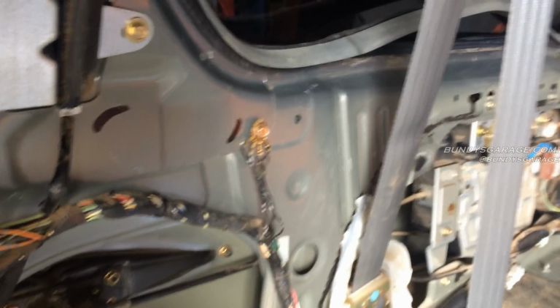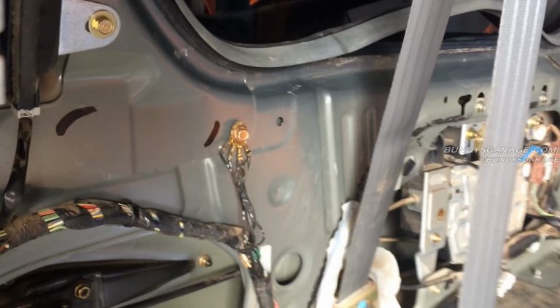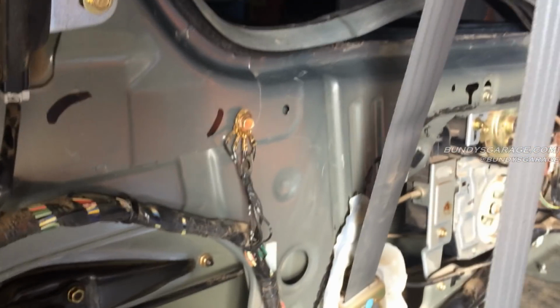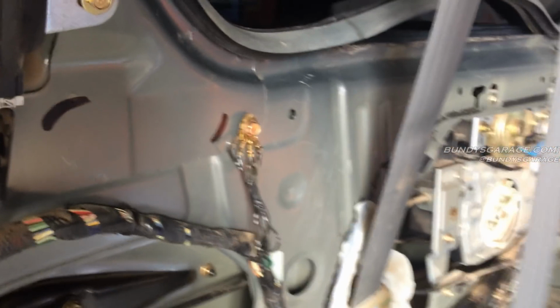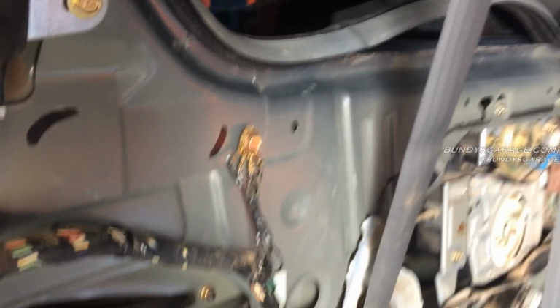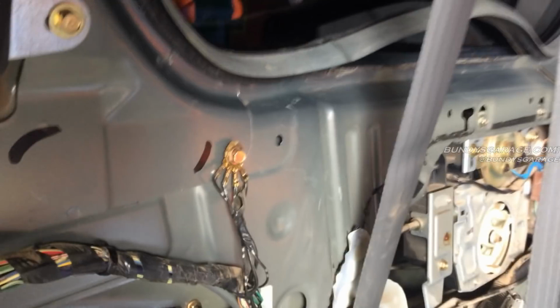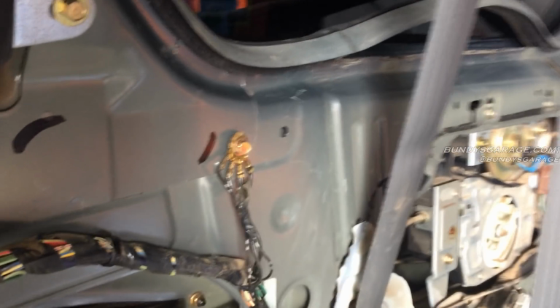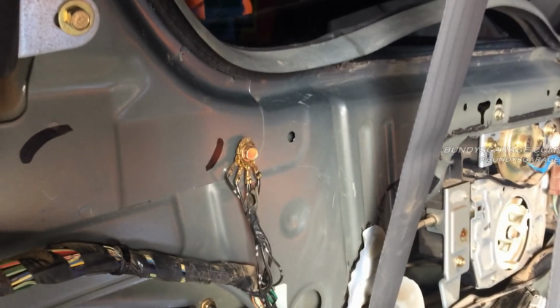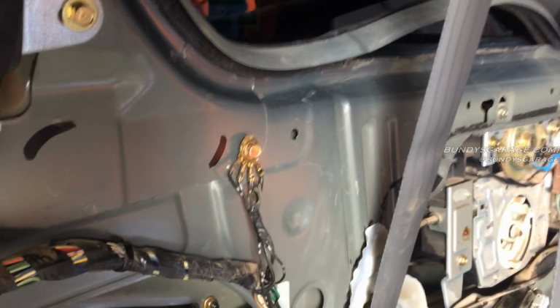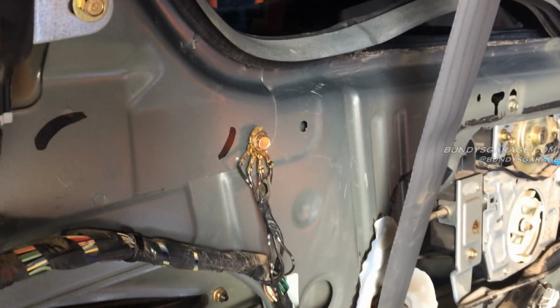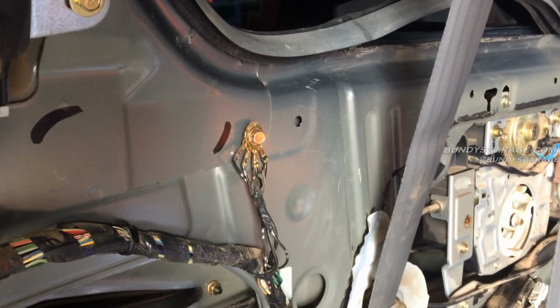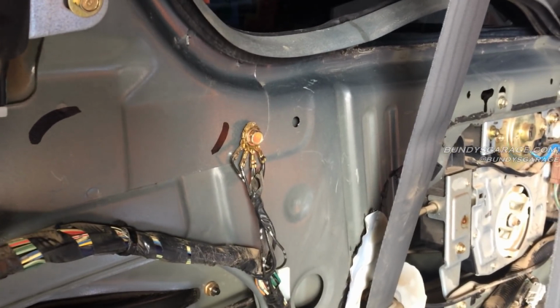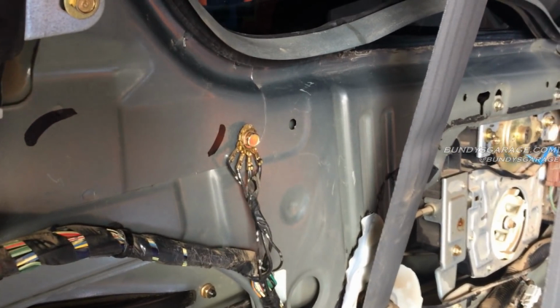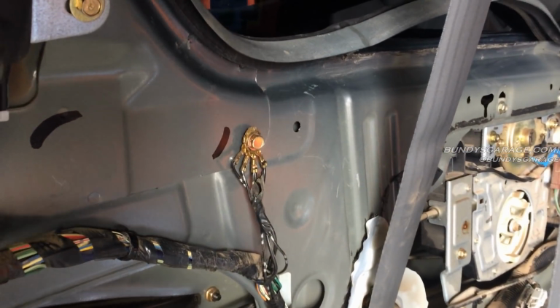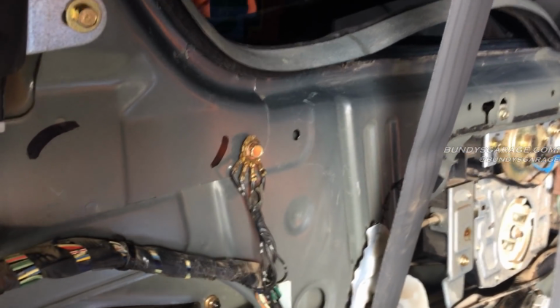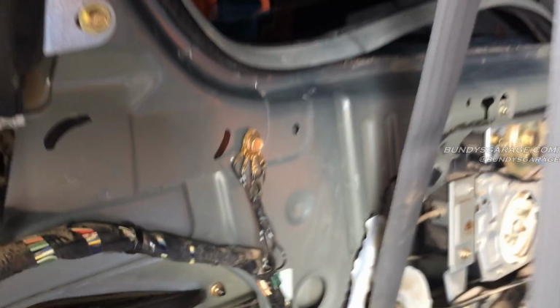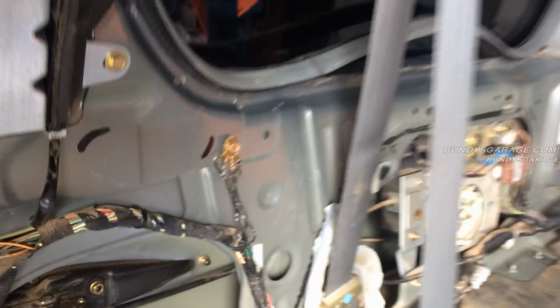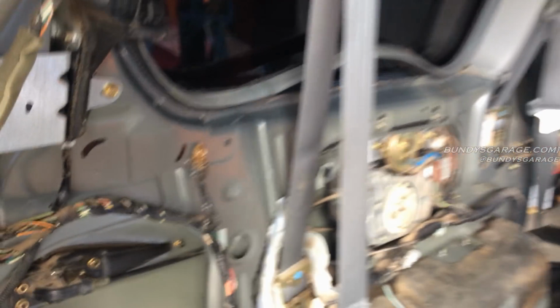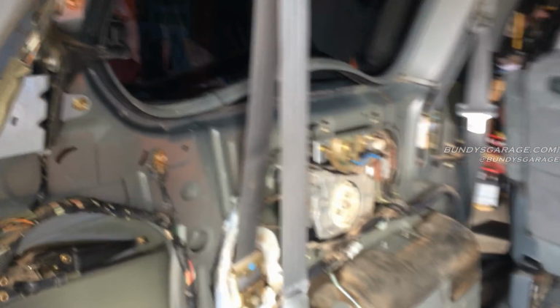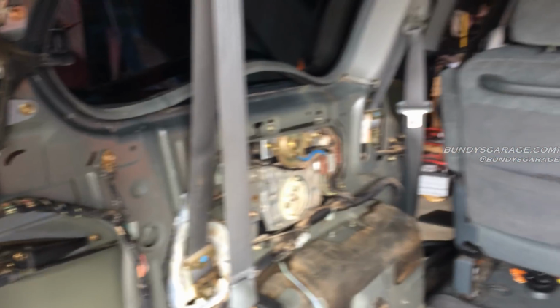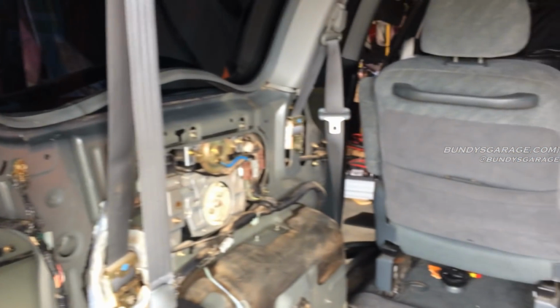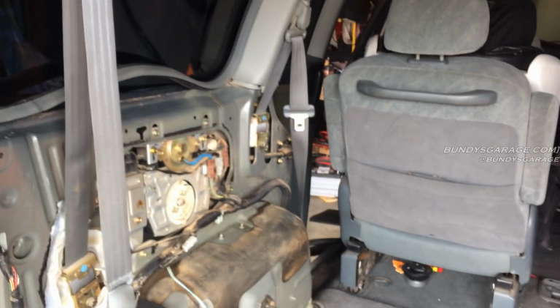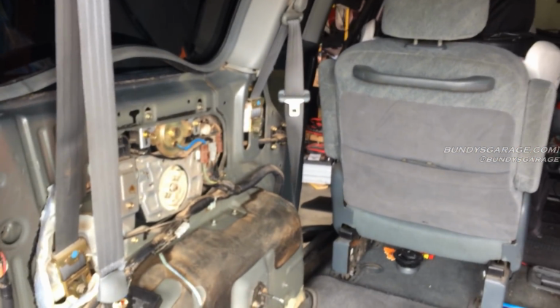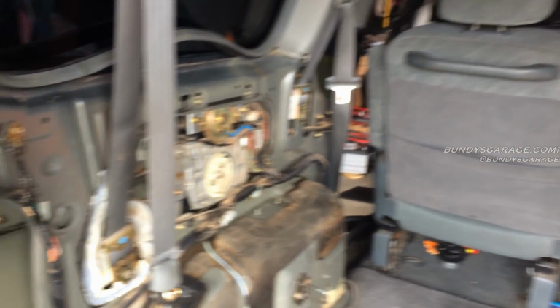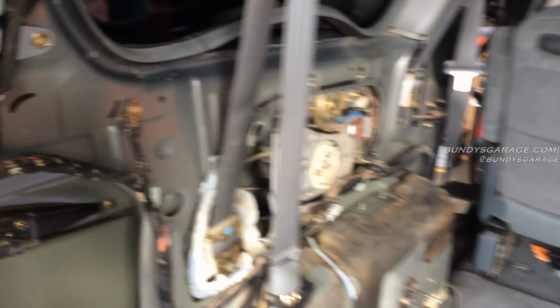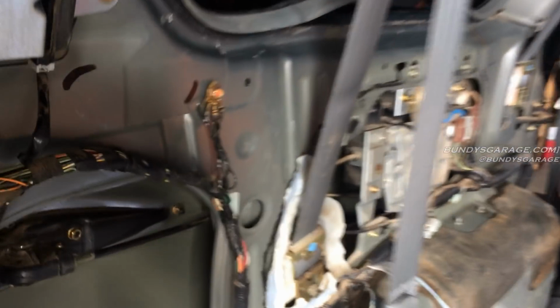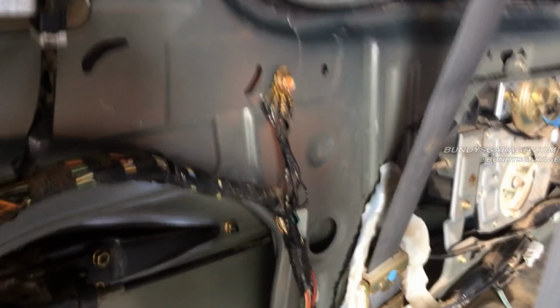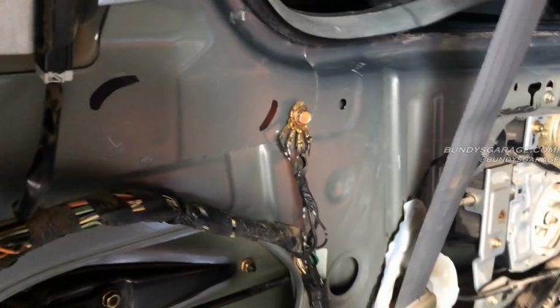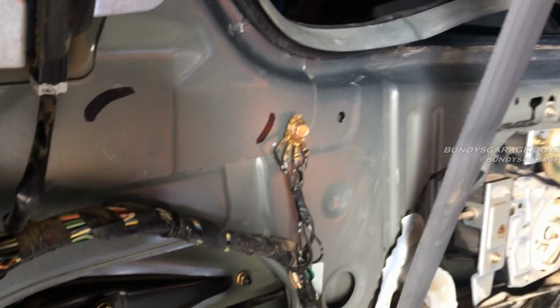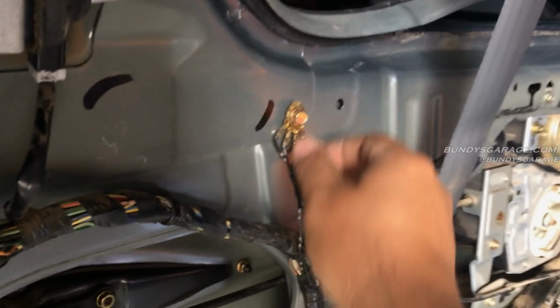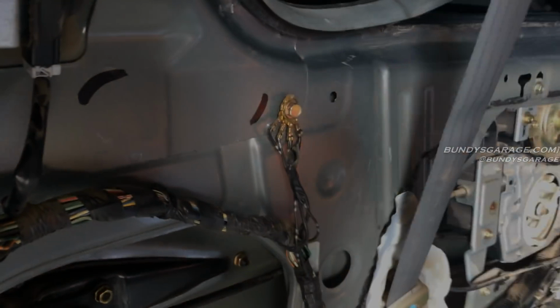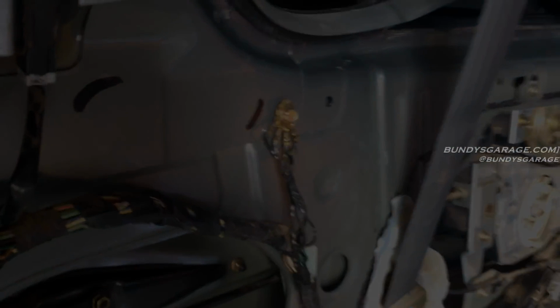Hondas are known for having bad grounds. I'm actually working on a Honda Odyssey right now and I have the back whole panel off, as you can see. Right here is a major ground.